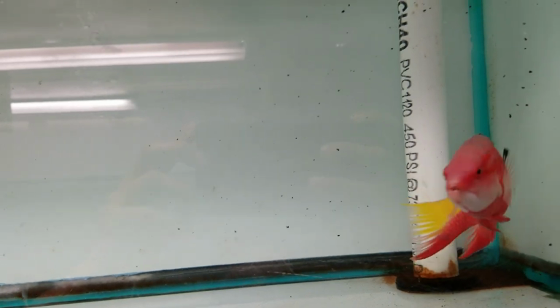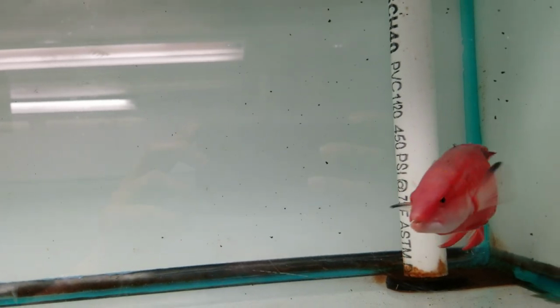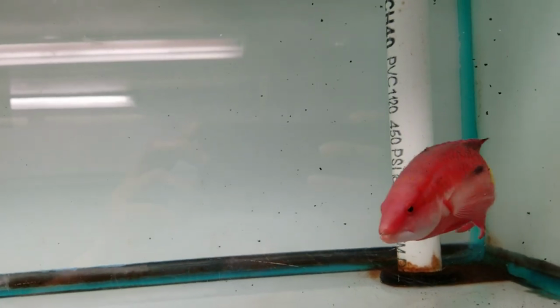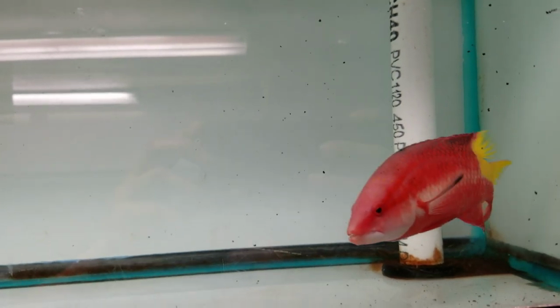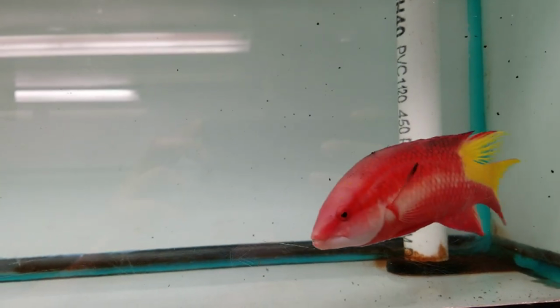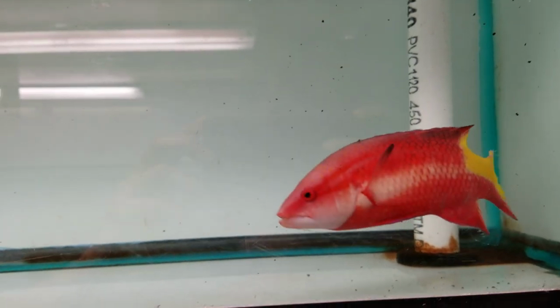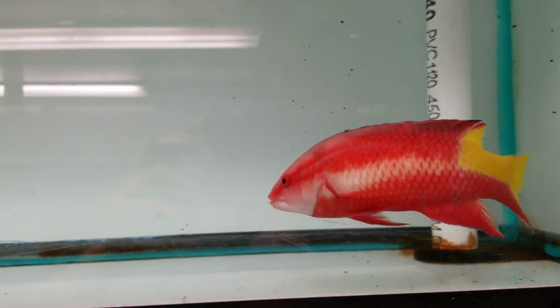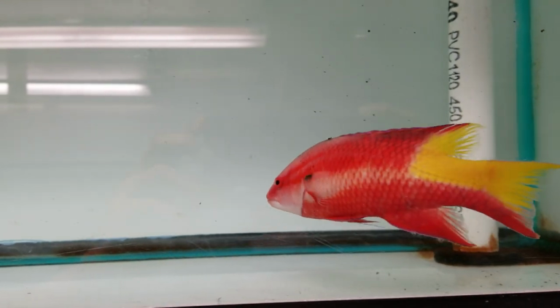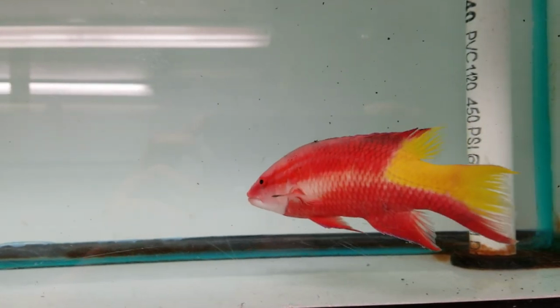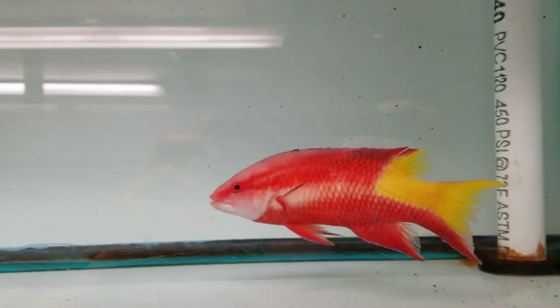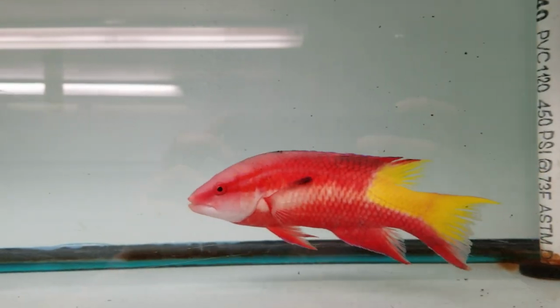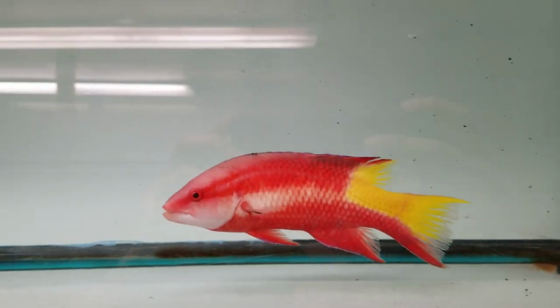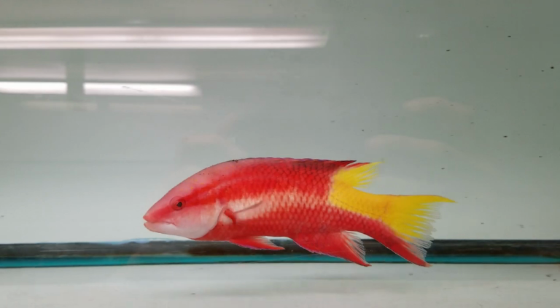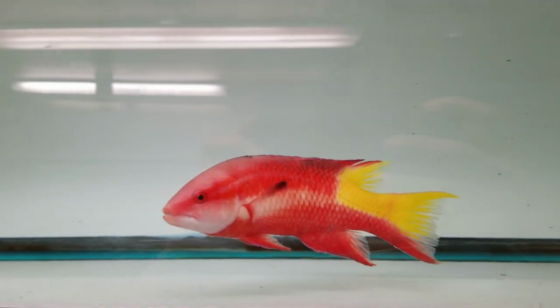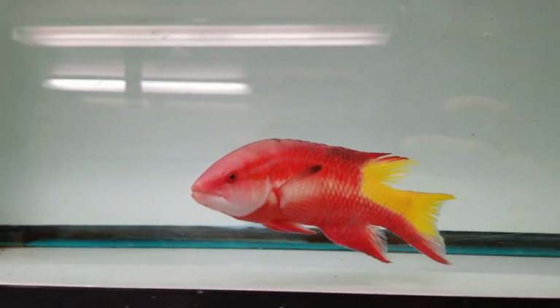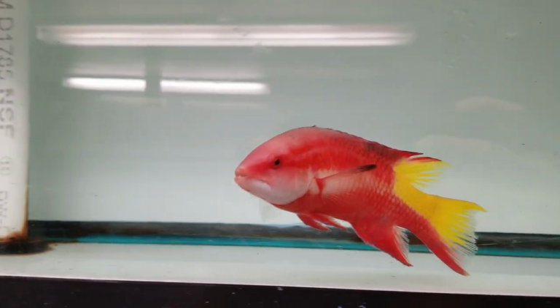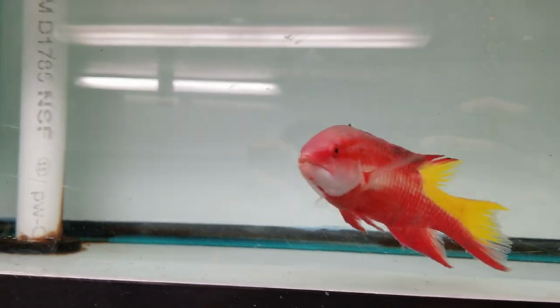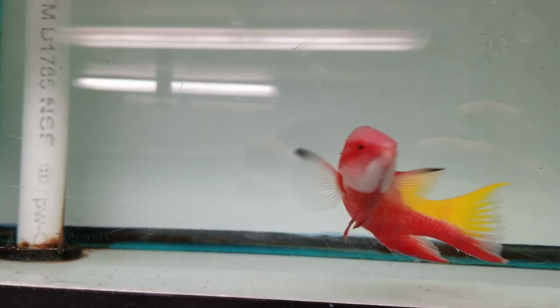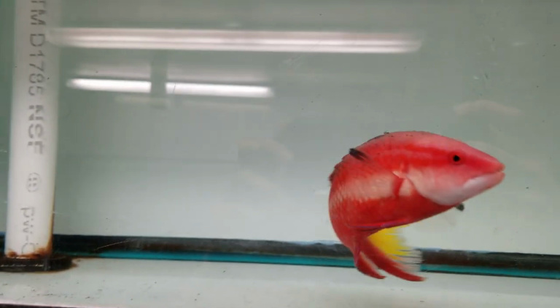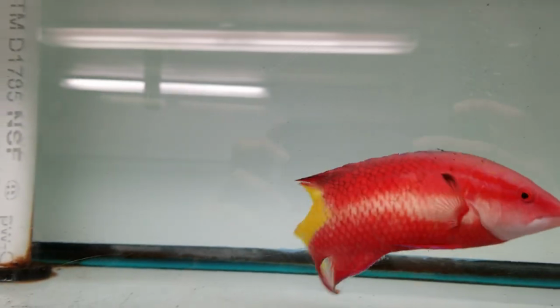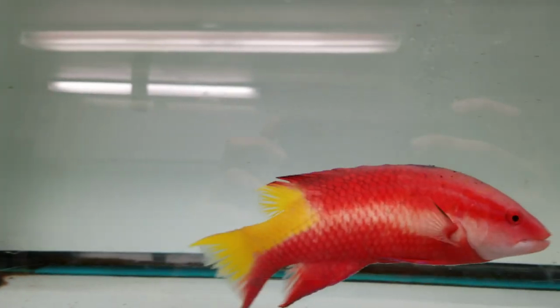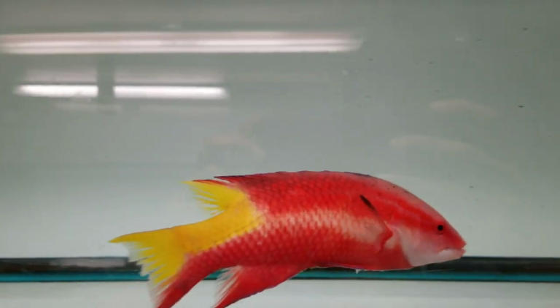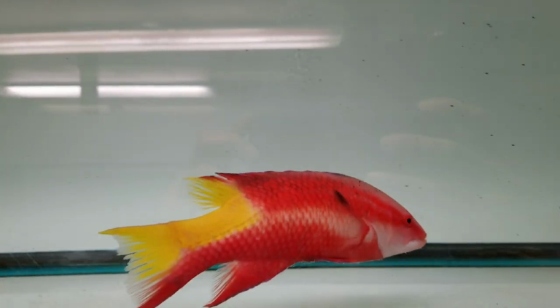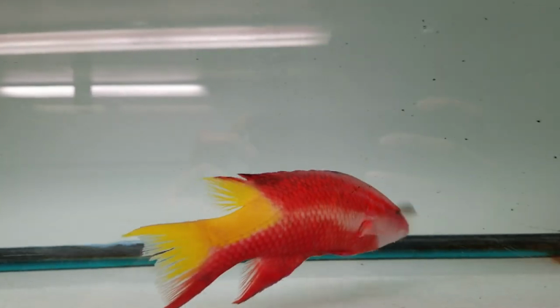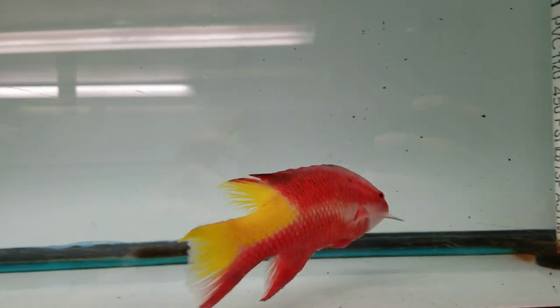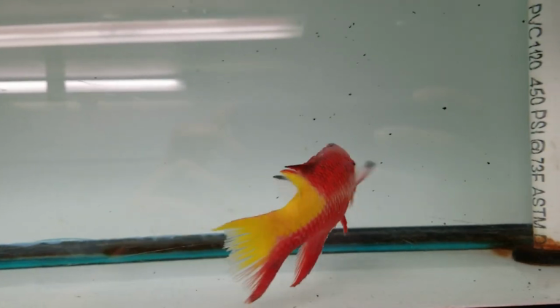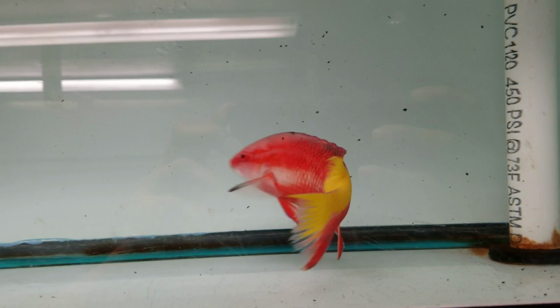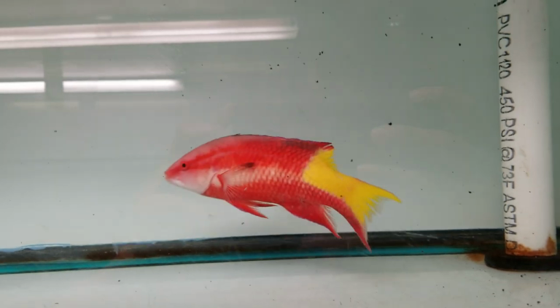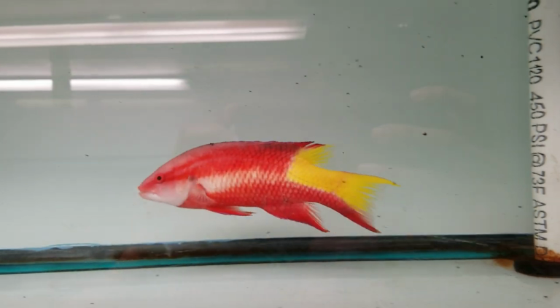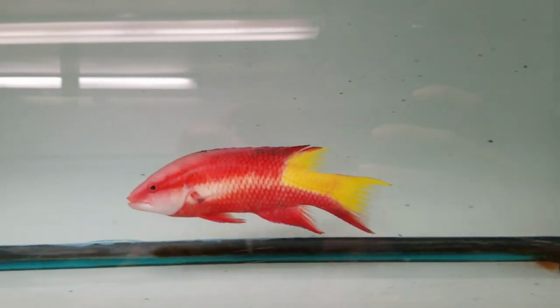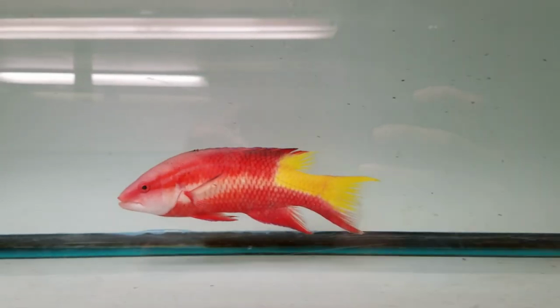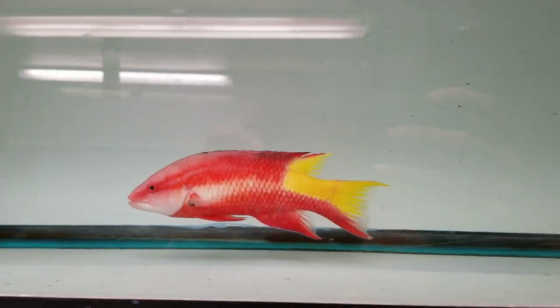We'll update the video in a couple of days with him eating. I threw in some frozen jumbo krill. We looked at it for a while, and after about 15 minutes he started to eat it, so I was happy.